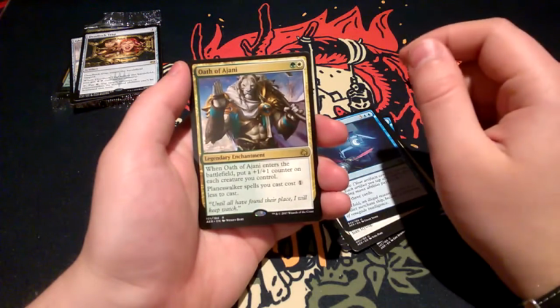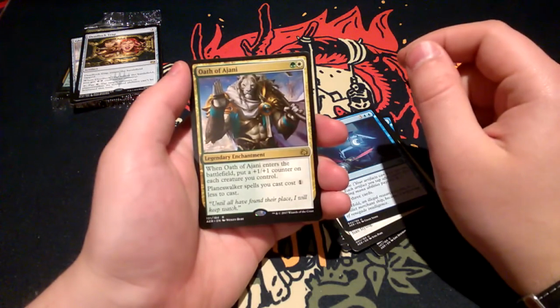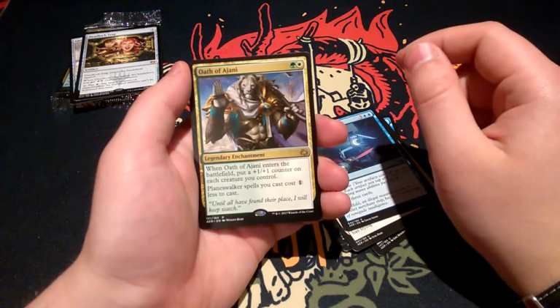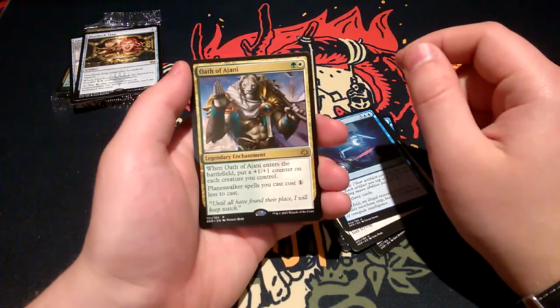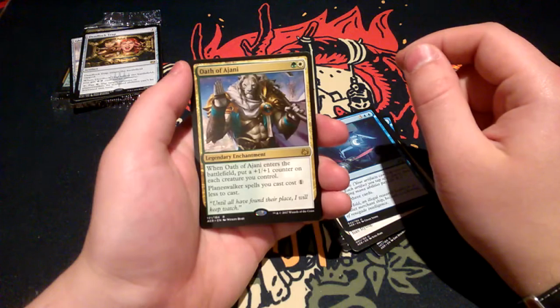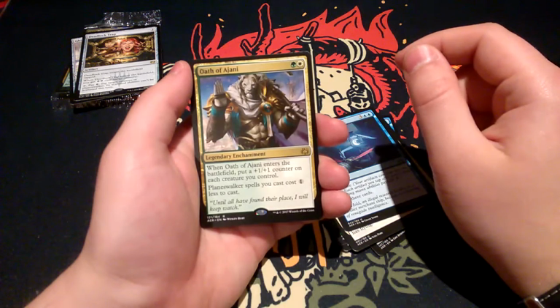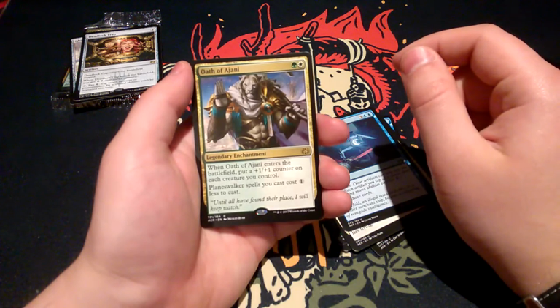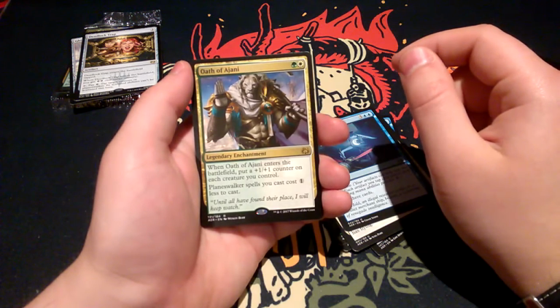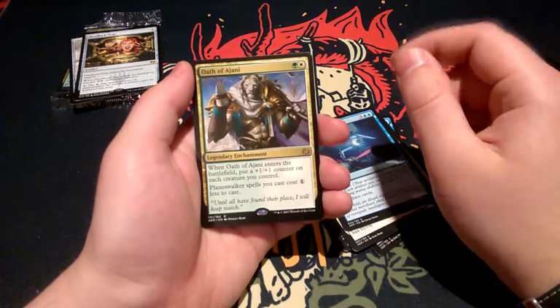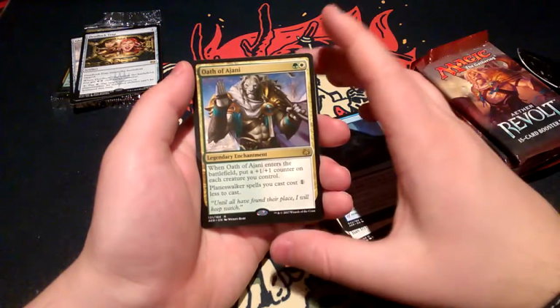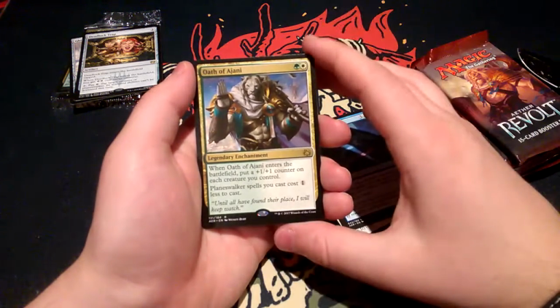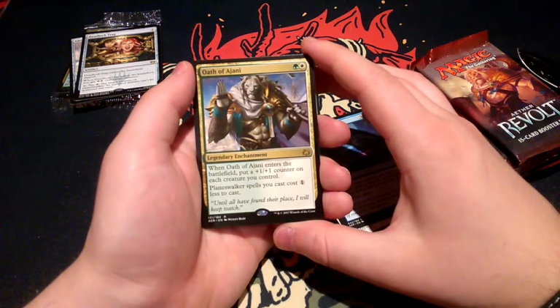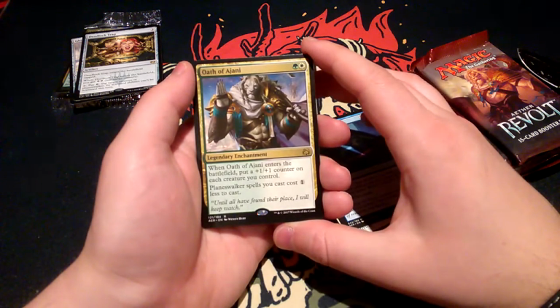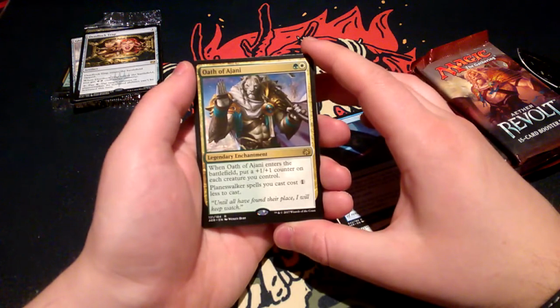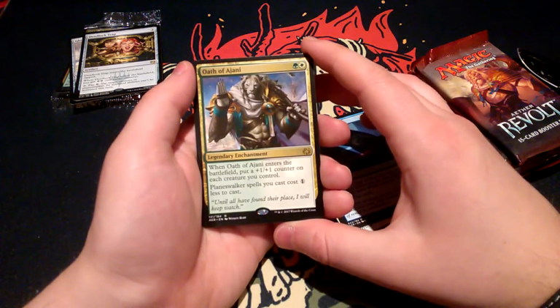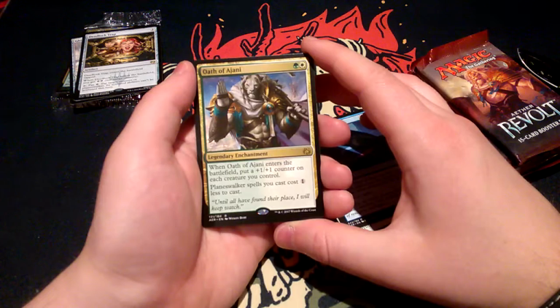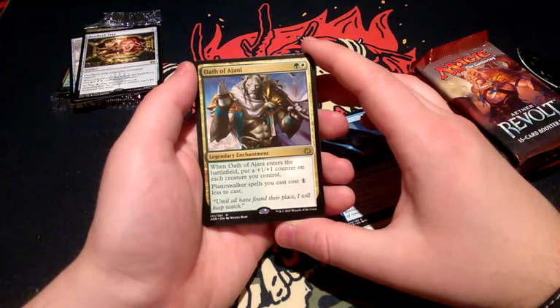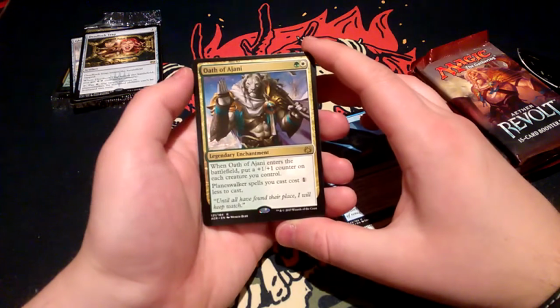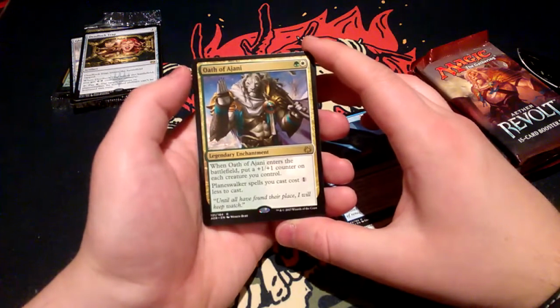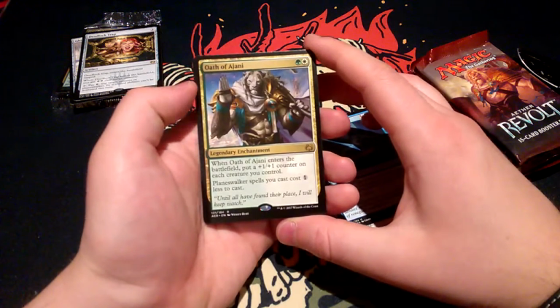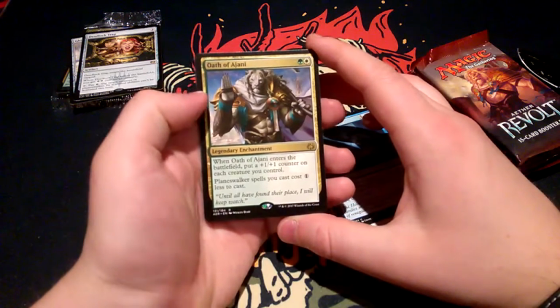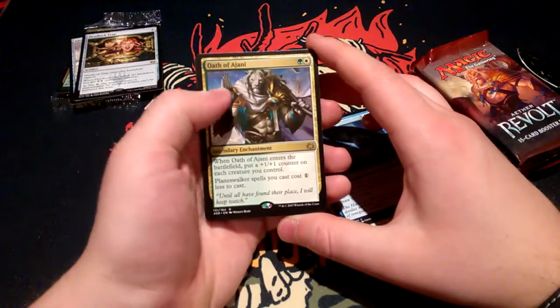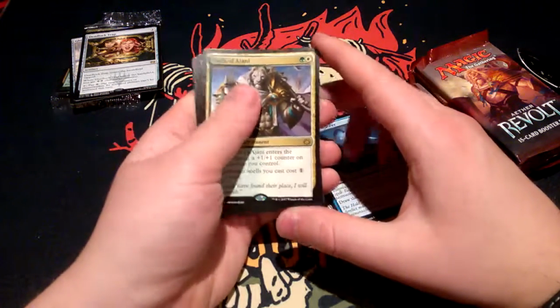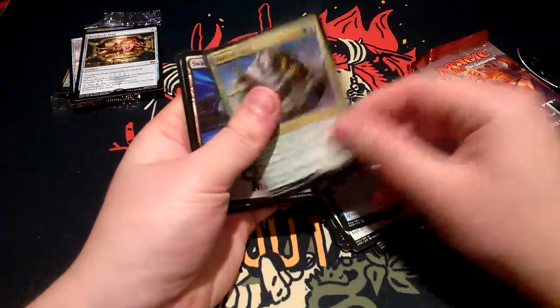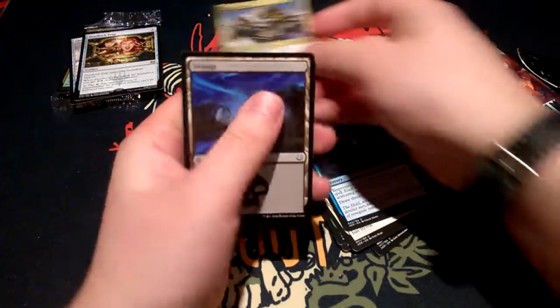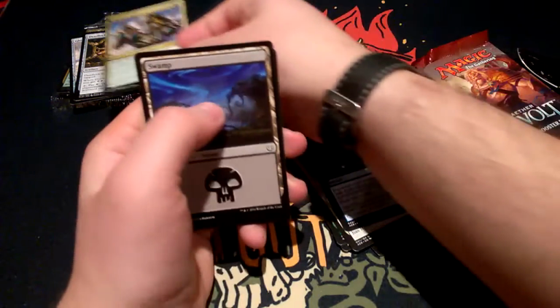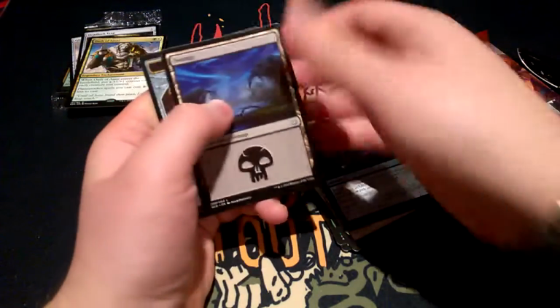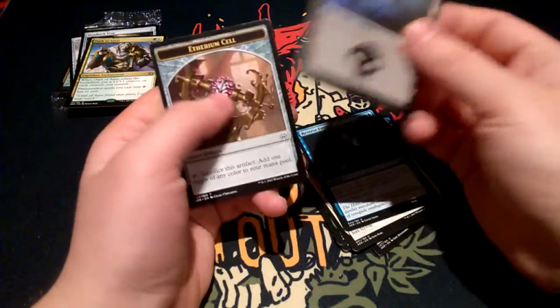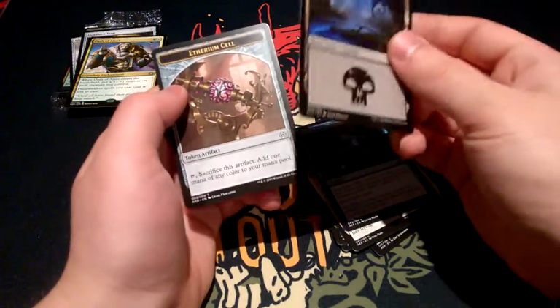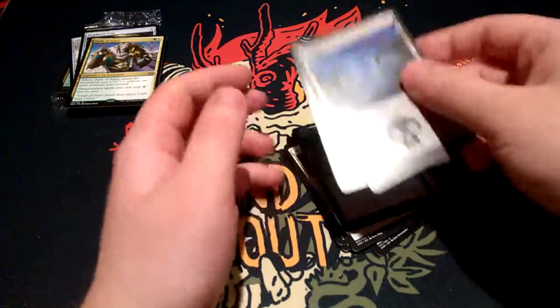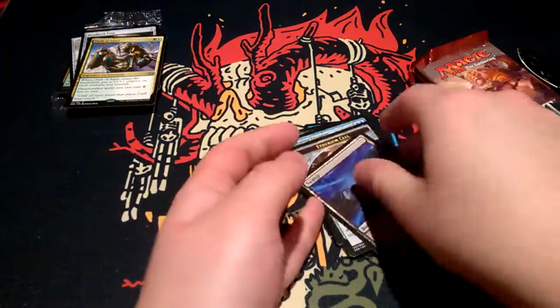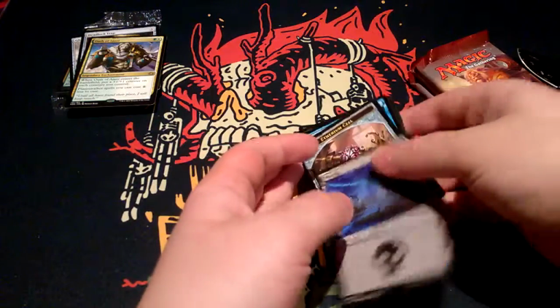For one green and one white, a legendary enchantment. When it enters the battlefield, put a plus one plus one counter on each creature you control. Planeswalker spells you cast cost one generic less to cast. A second one! Also a swamp and an Ethereum Thal token.